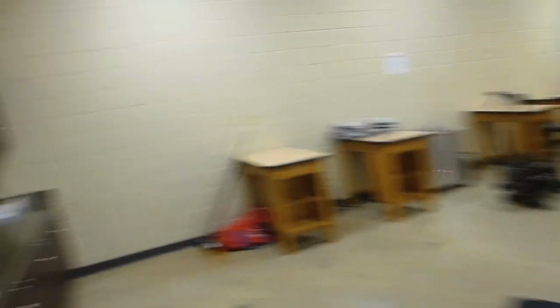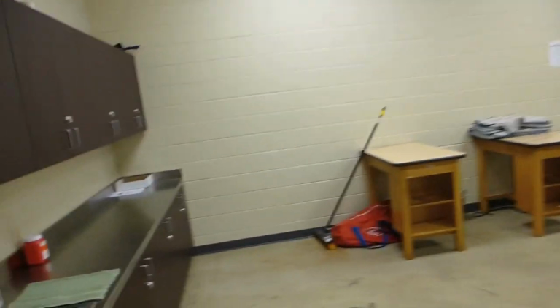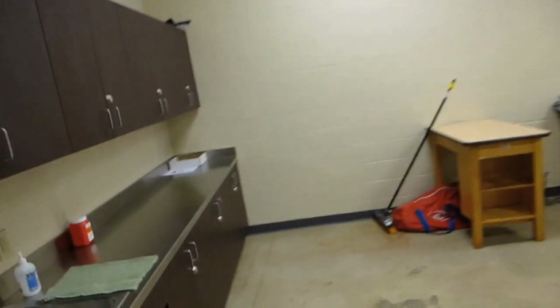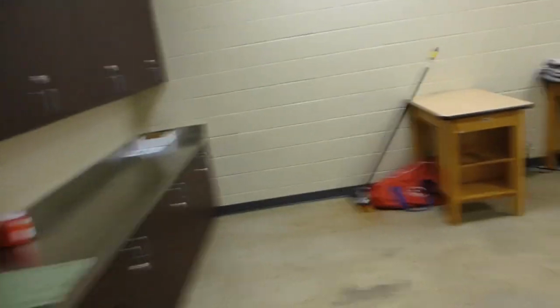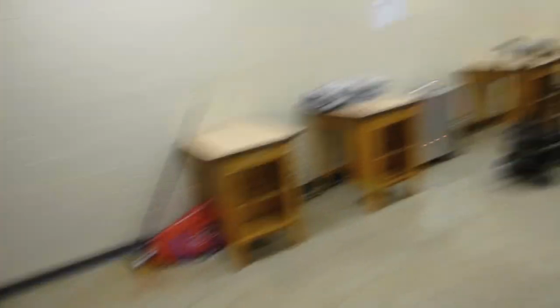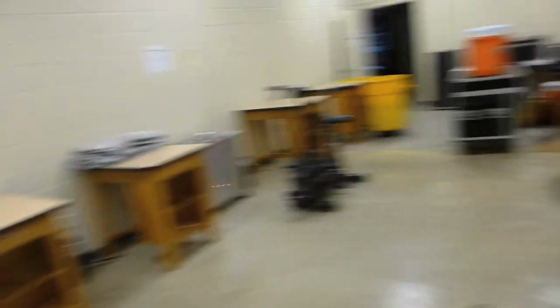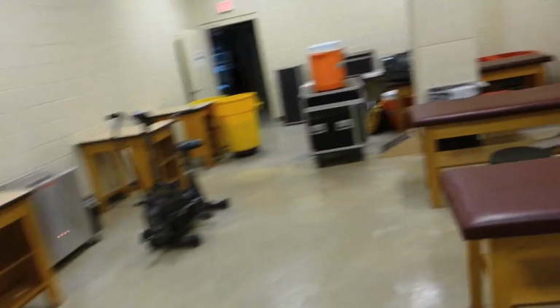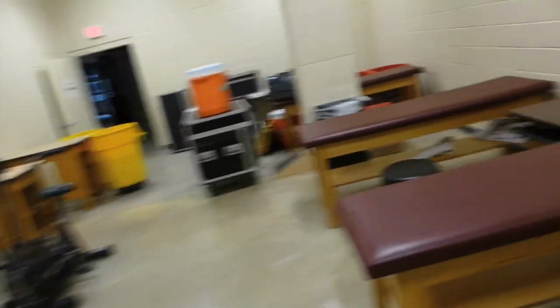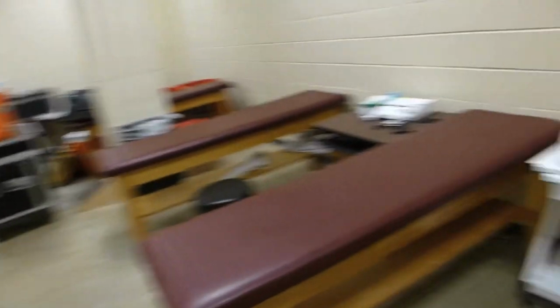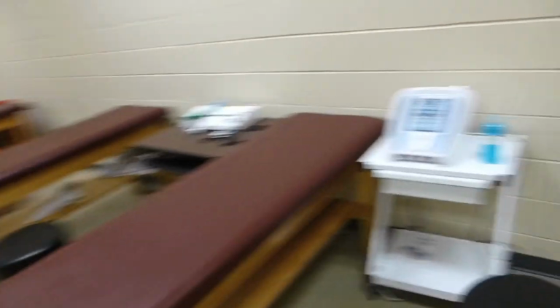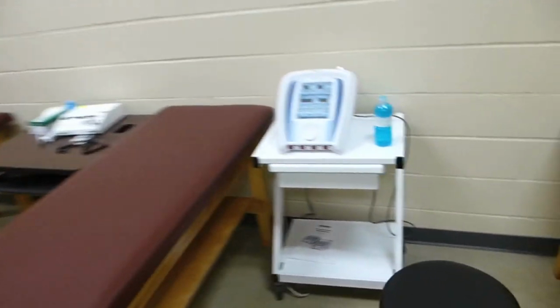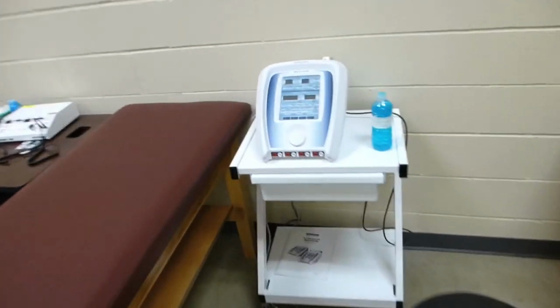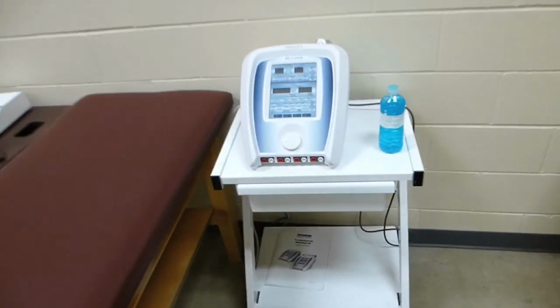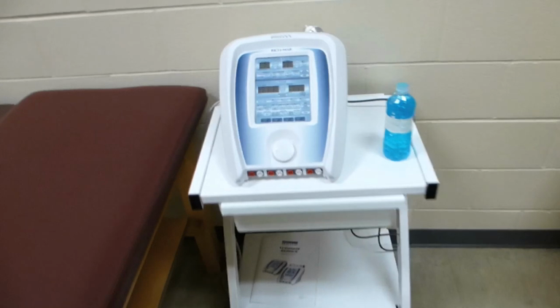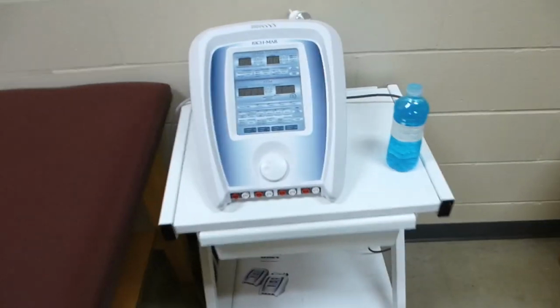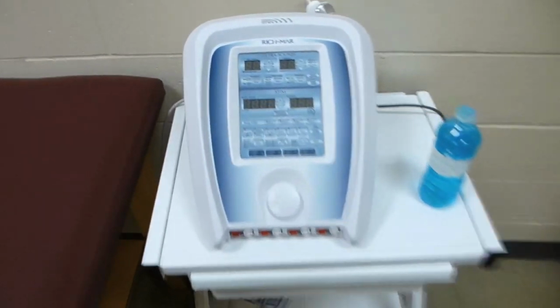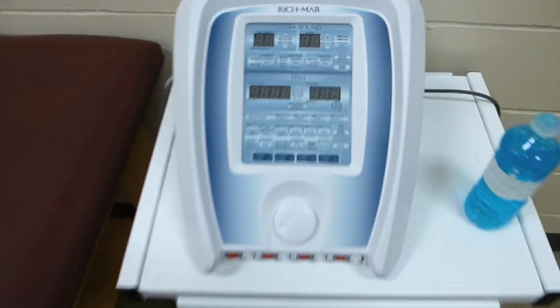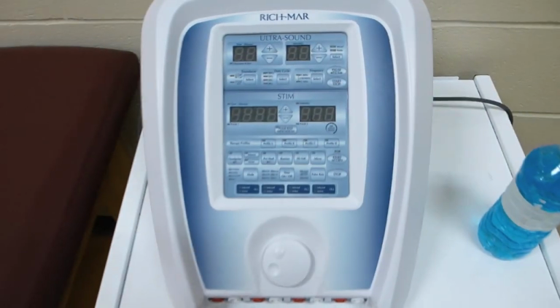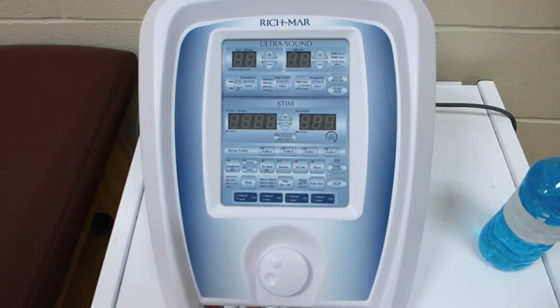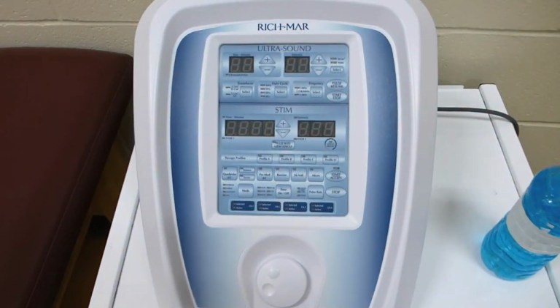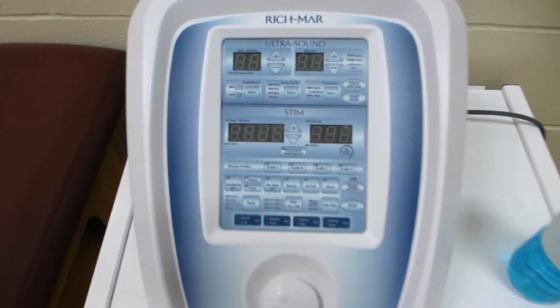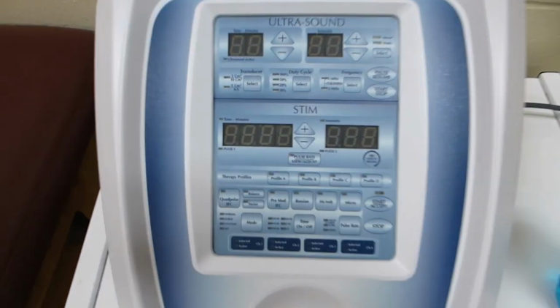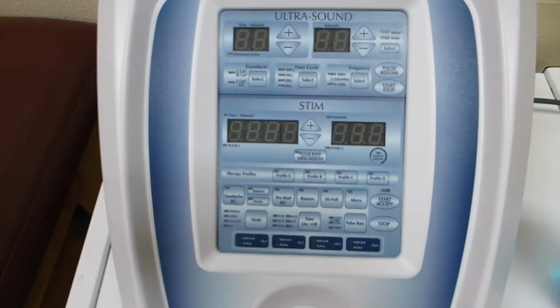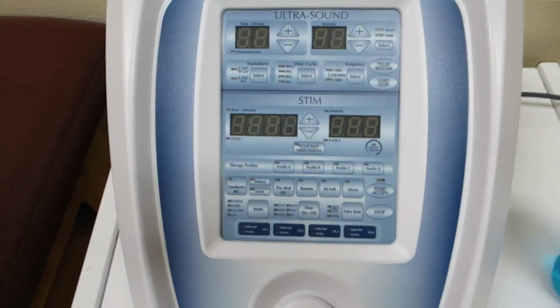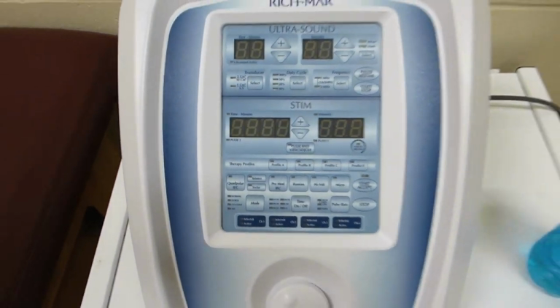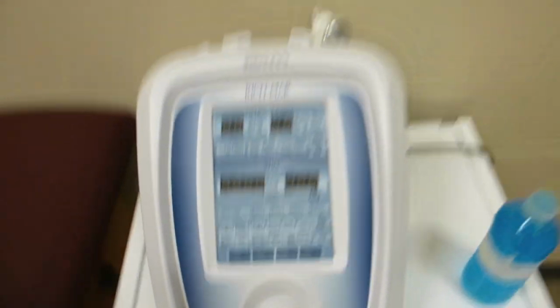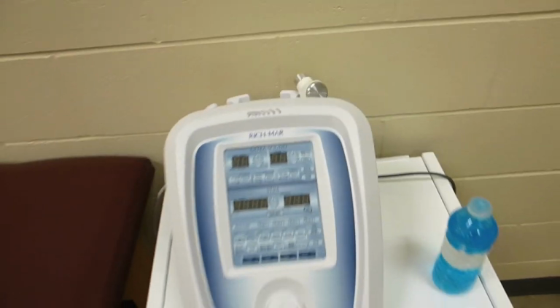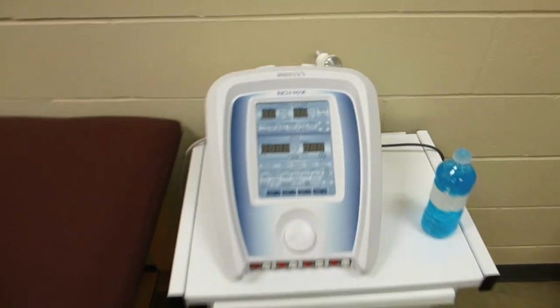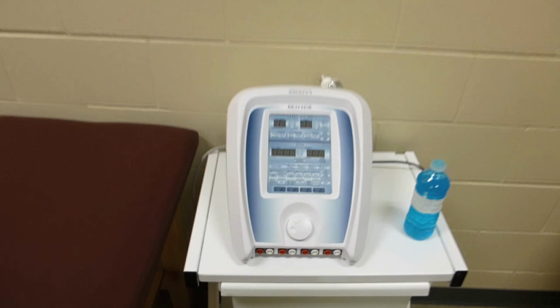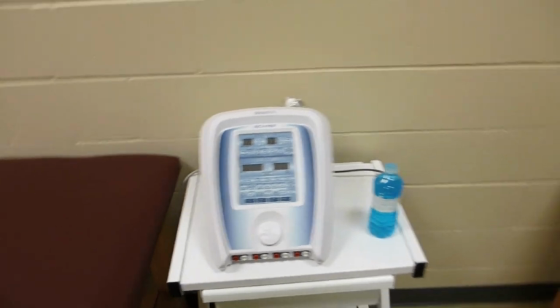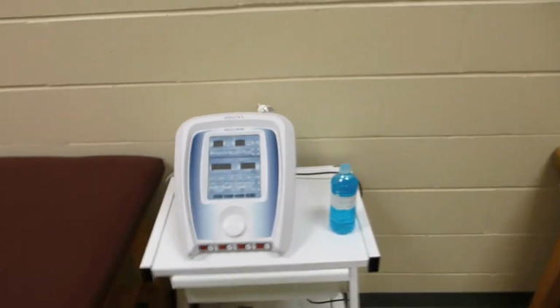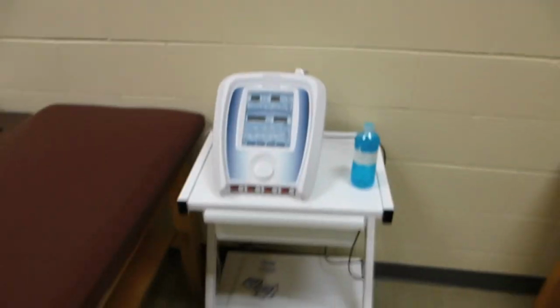Nice big area in the training room. Here's a cool machine — I have no idea what it is. Ultrasound. In case a player stumbles and gets pregnant or something, I don't know.